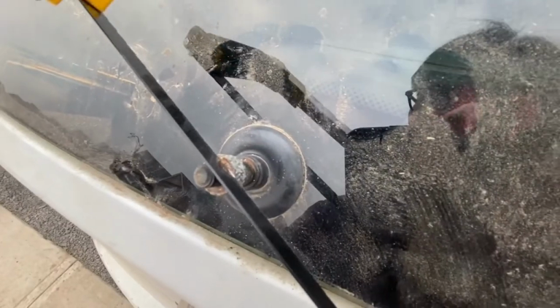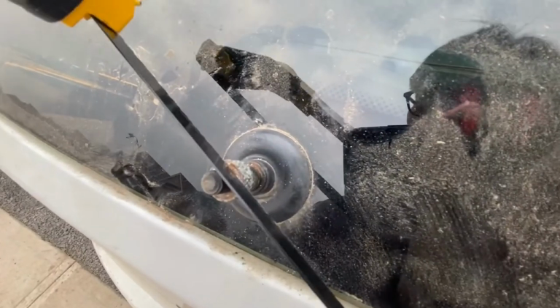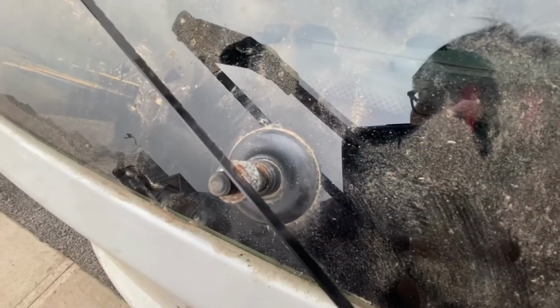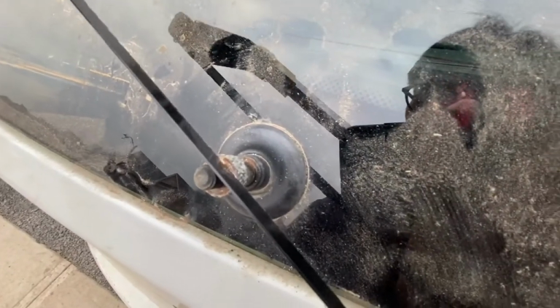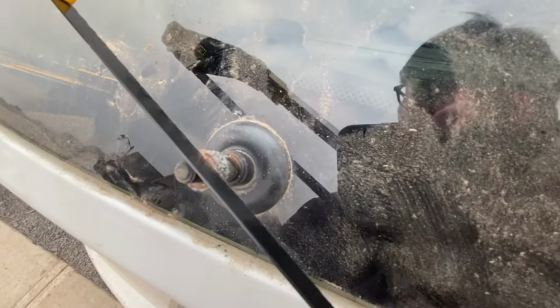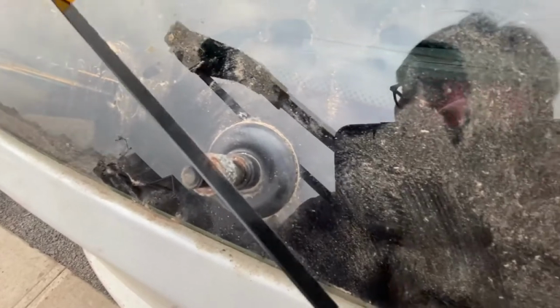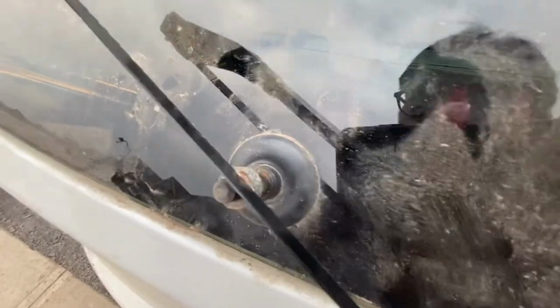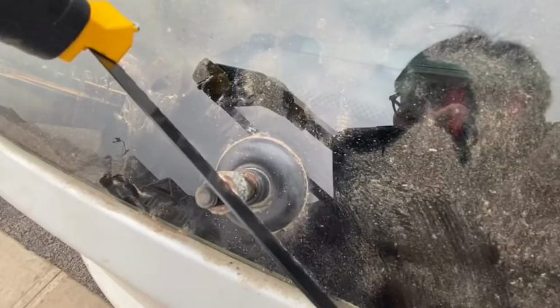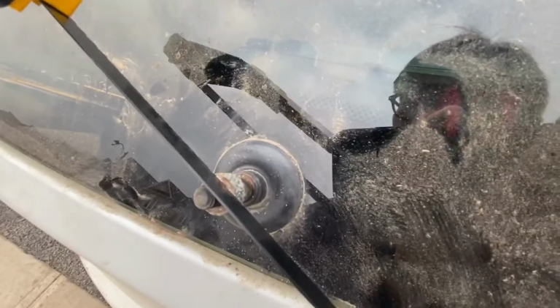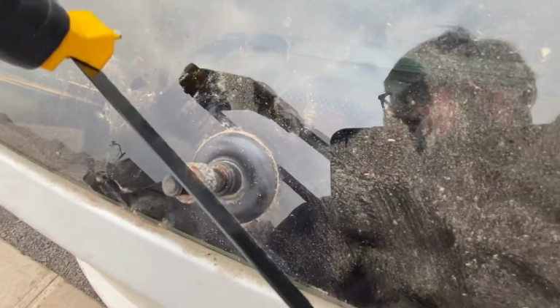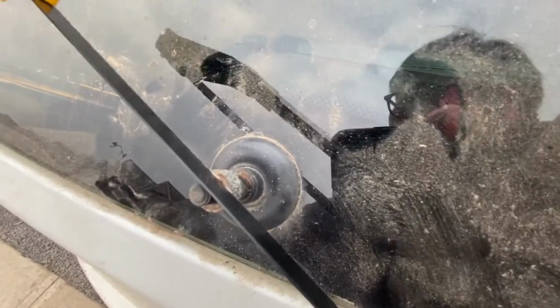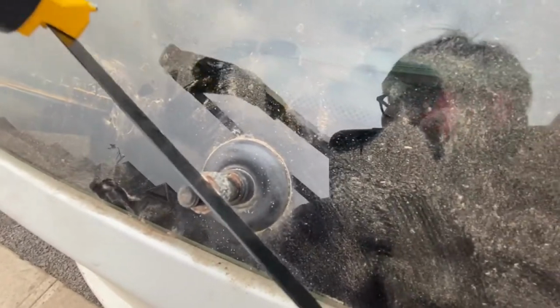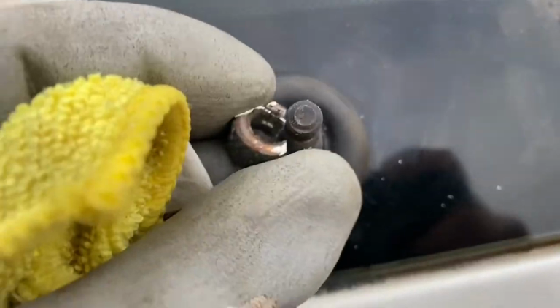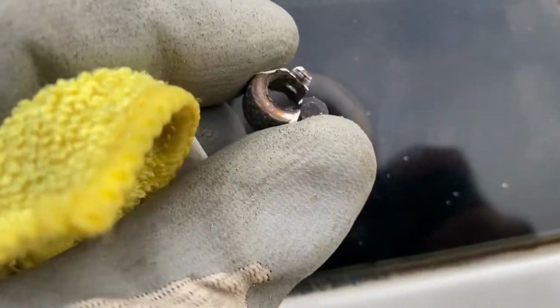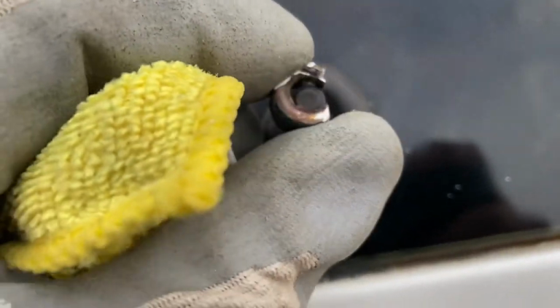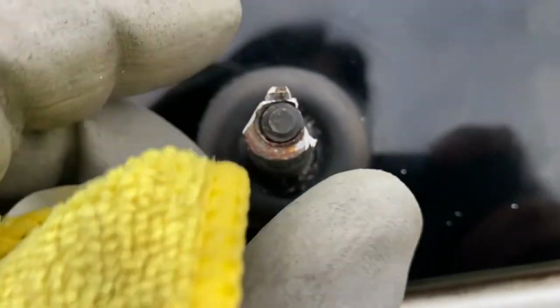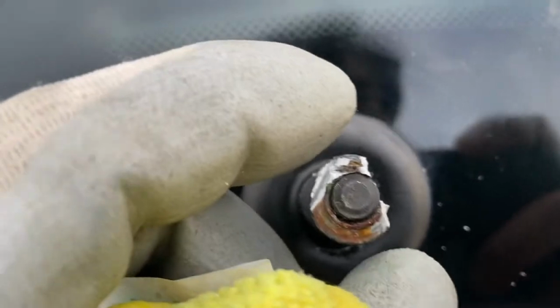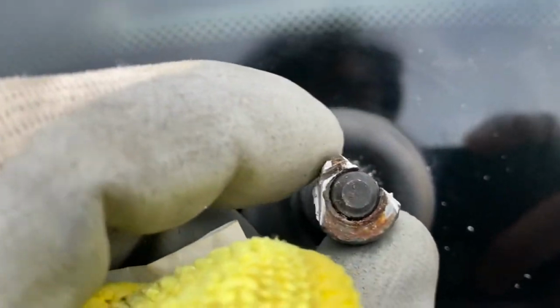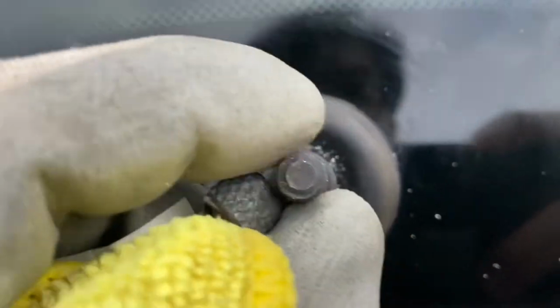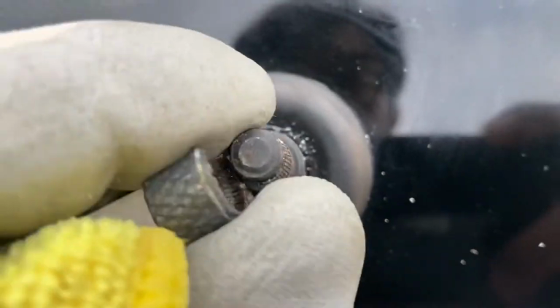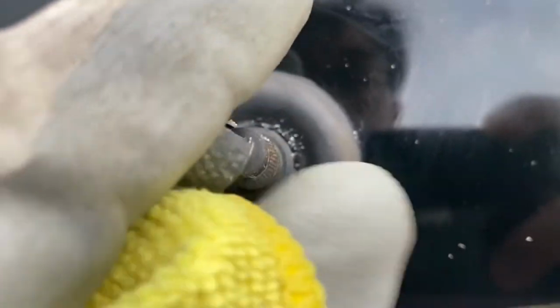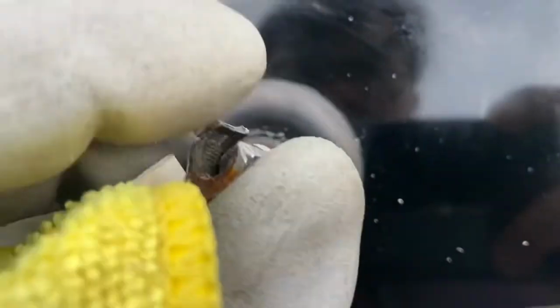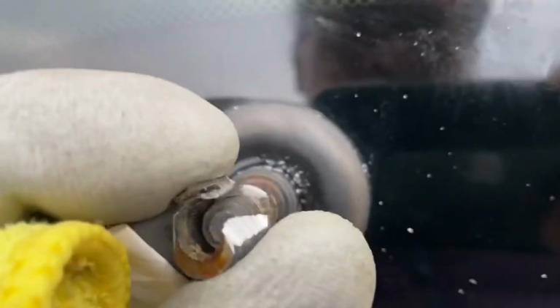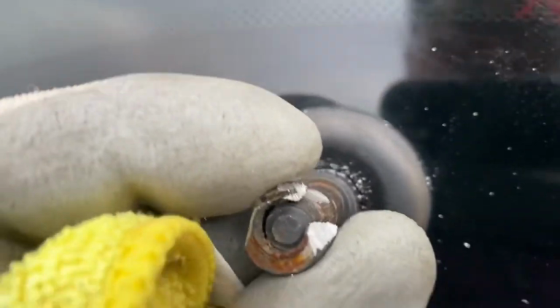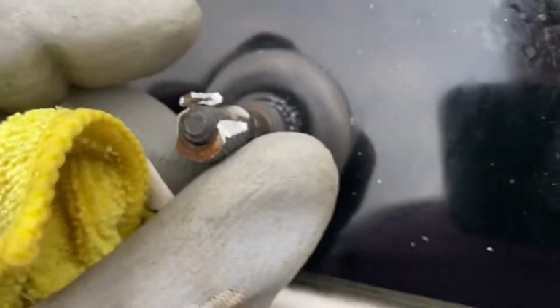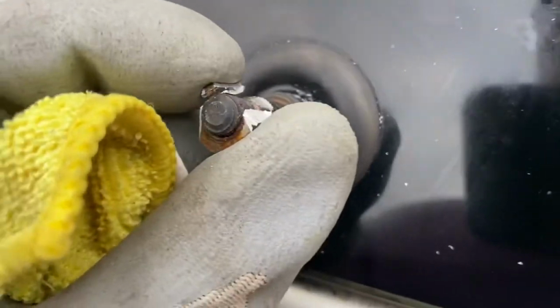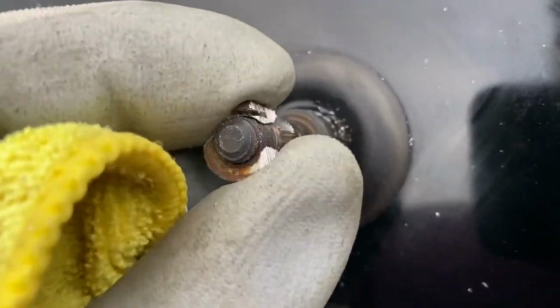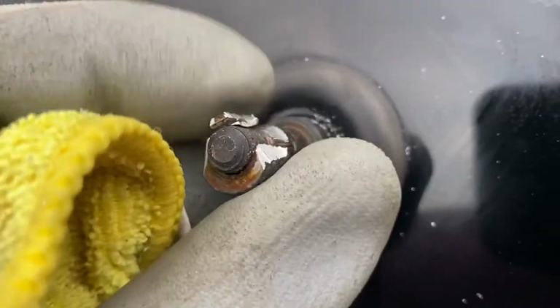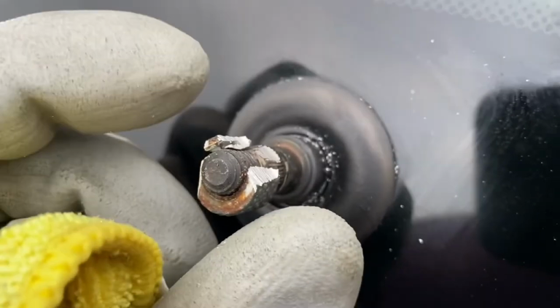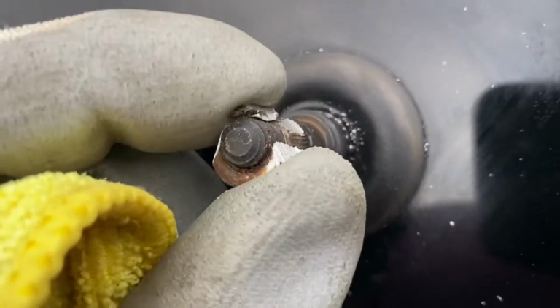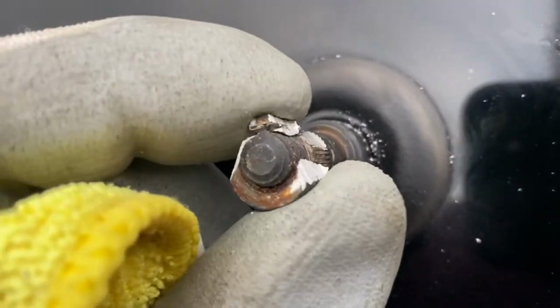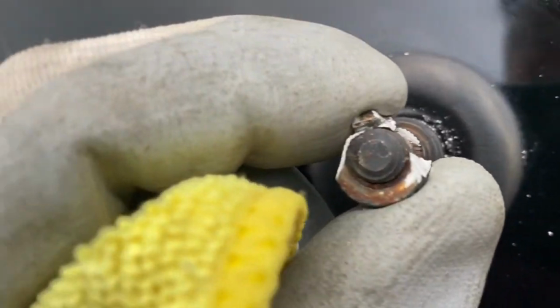Slowly, carefully use the hacksaw to cut out this ring nut — don't strip your thread. You have to do multiple cuts to make sure that the WD-40 can penetrate that ring, then it becomes loose and you can just take it off.